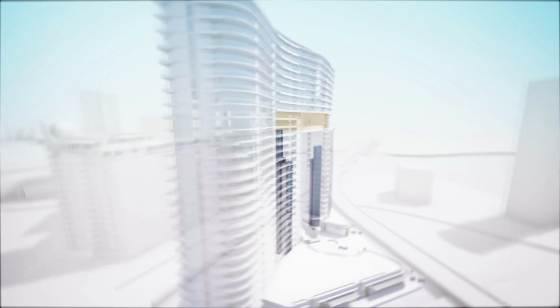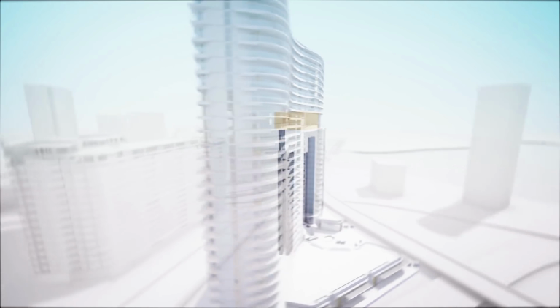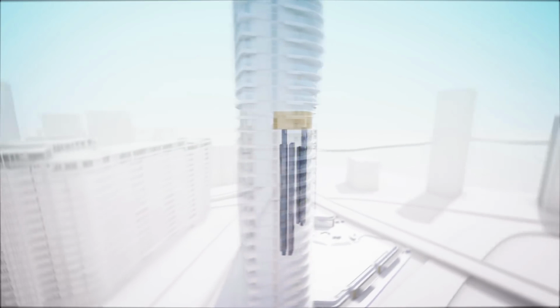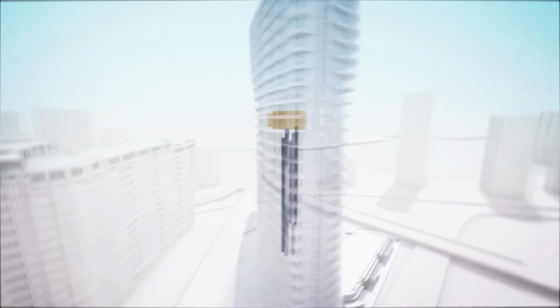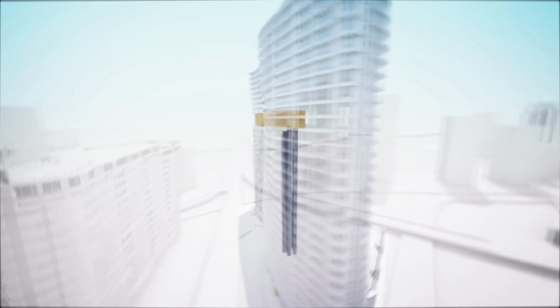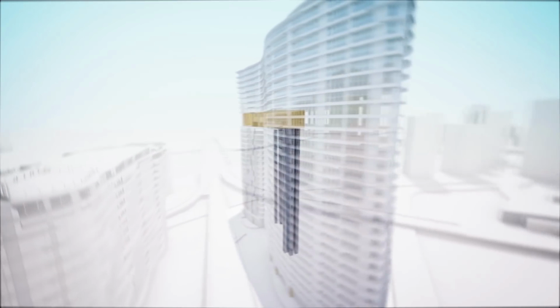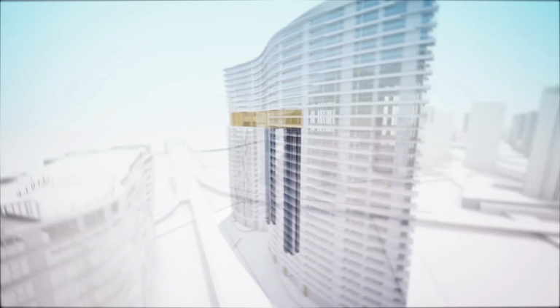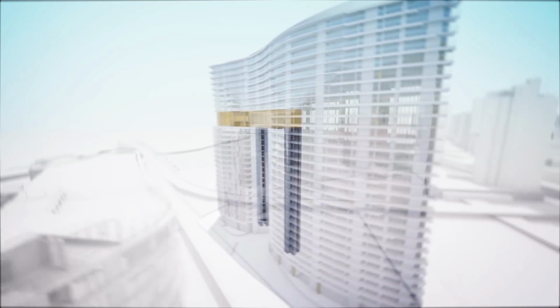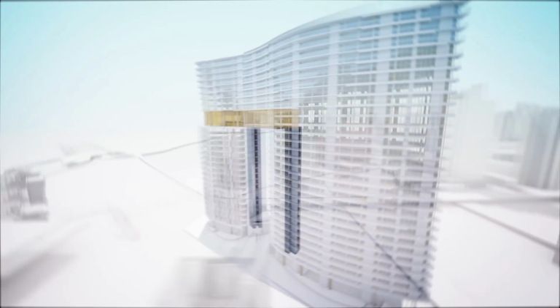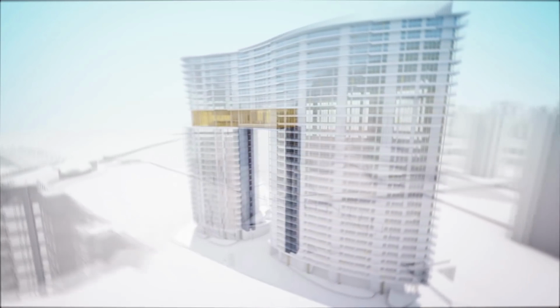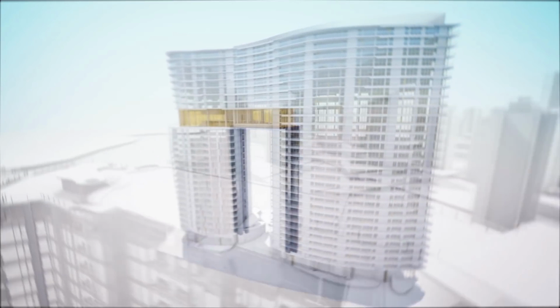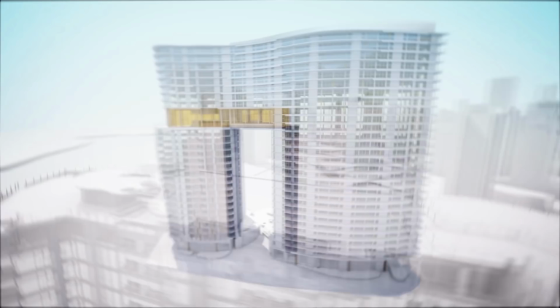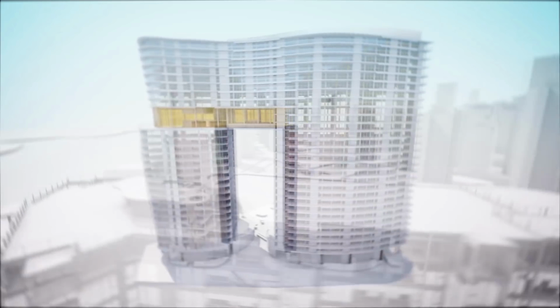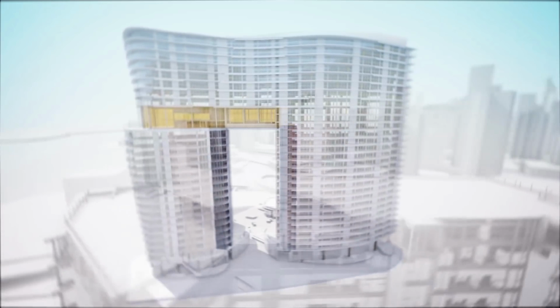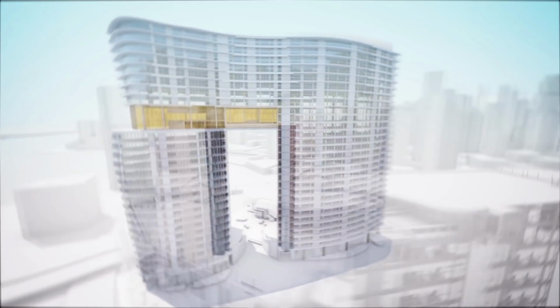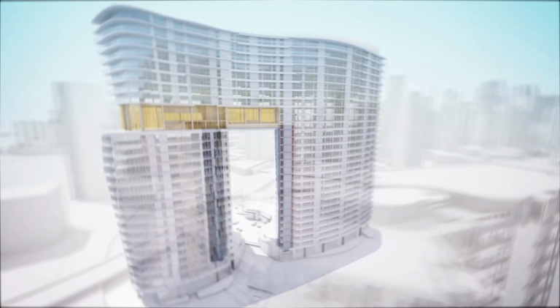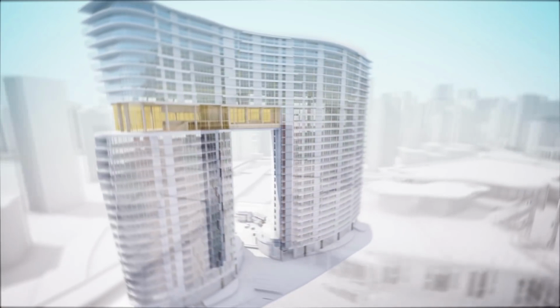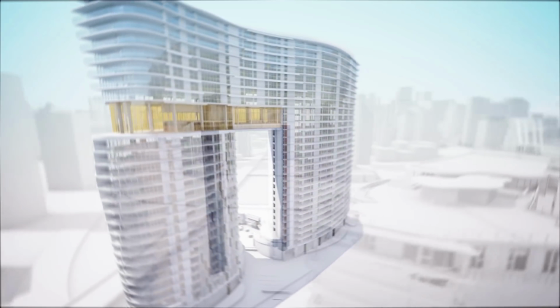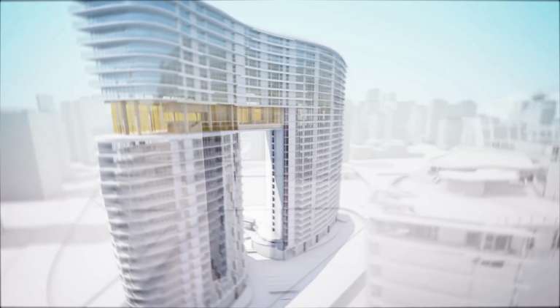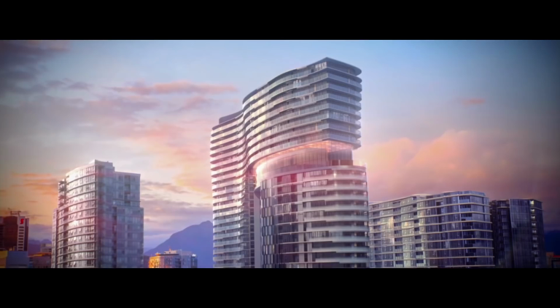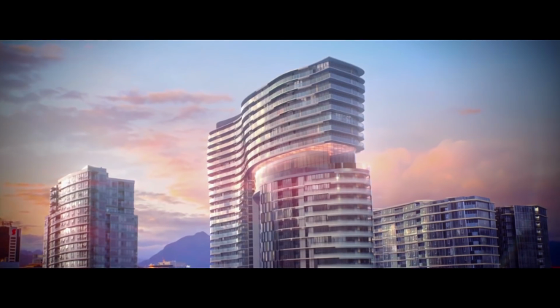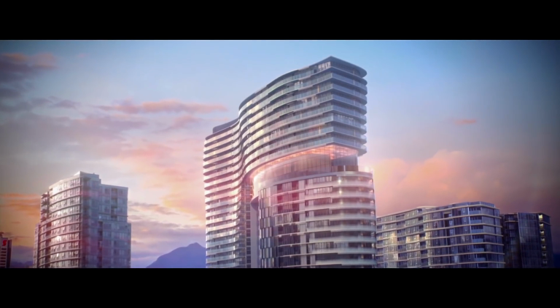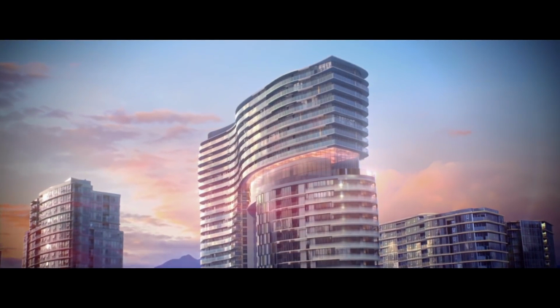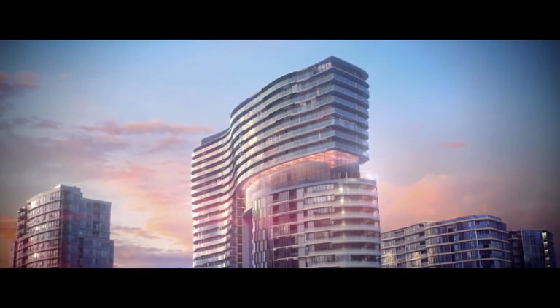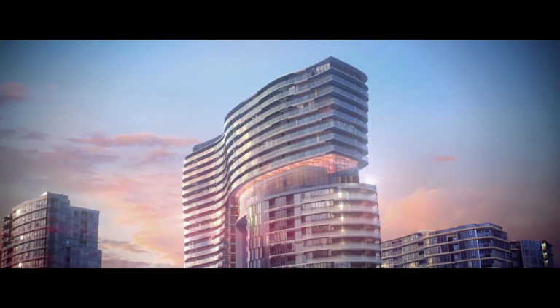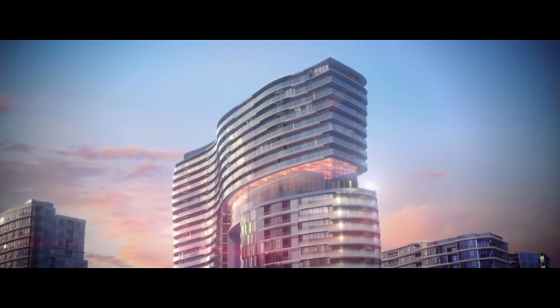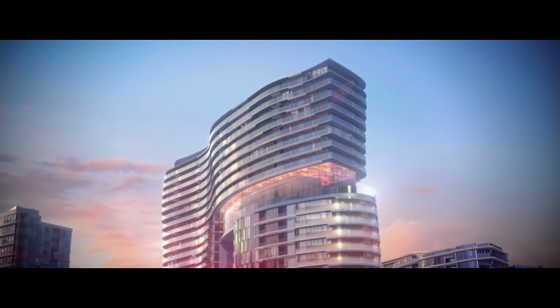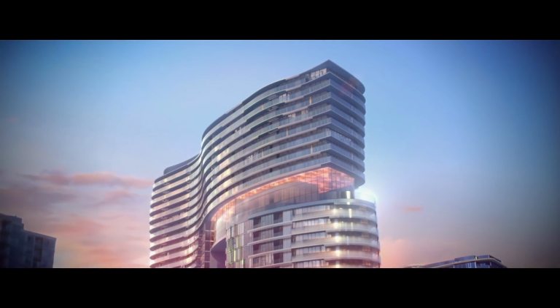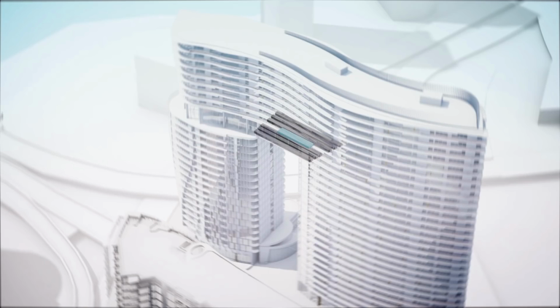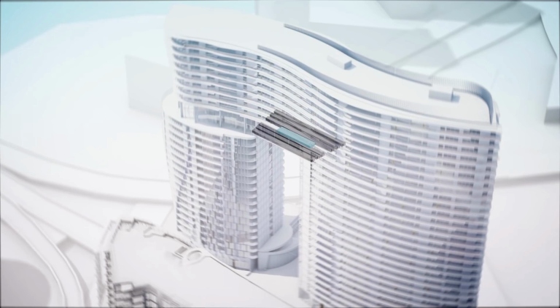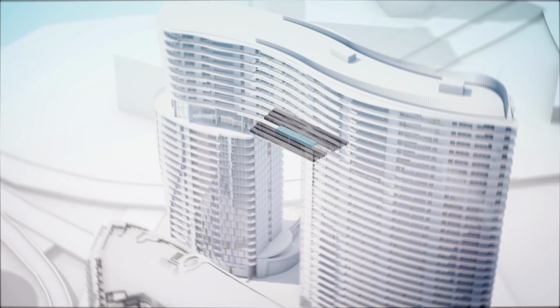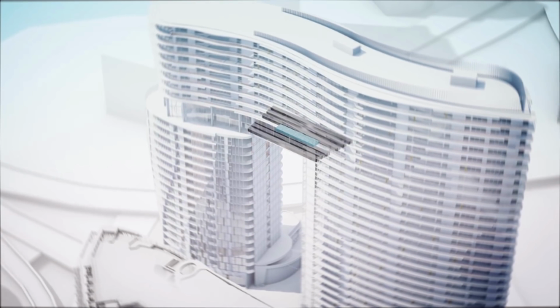In an unprecedented move, this amenity of scale will be located 20 stories in the air, sacrificing millions in premium residential sales opportunity. Together, making it one of the most expensive amenities ever built in Canada.